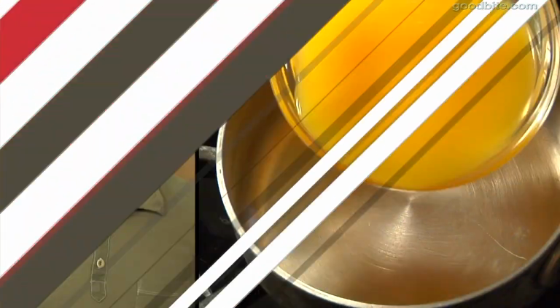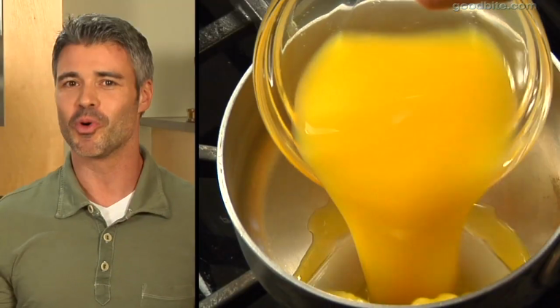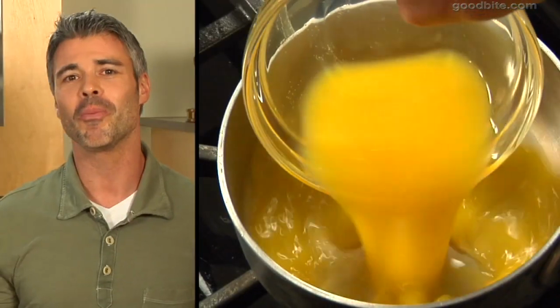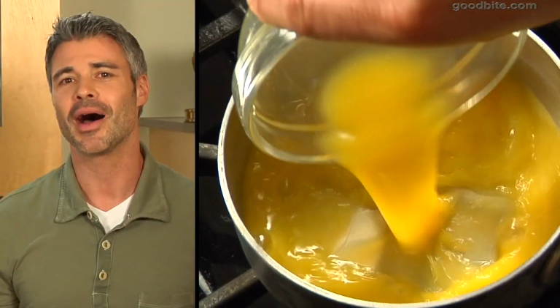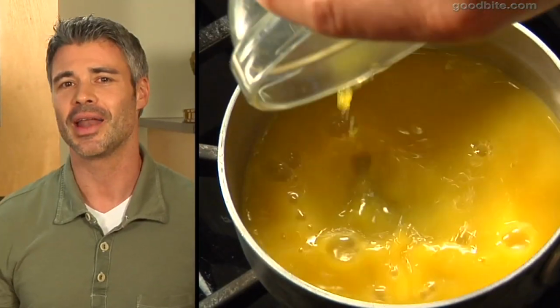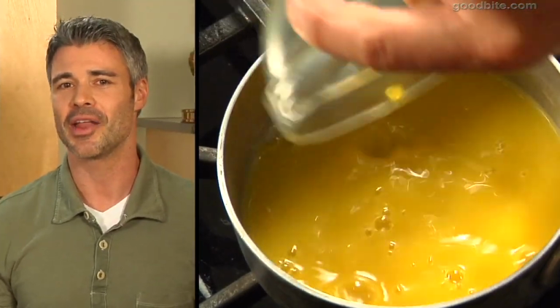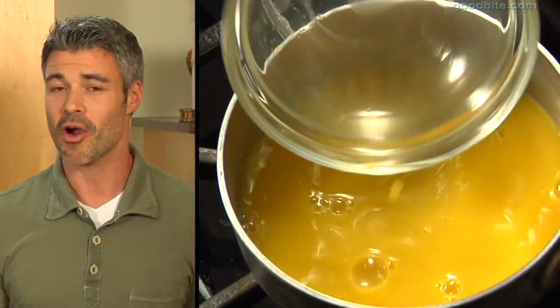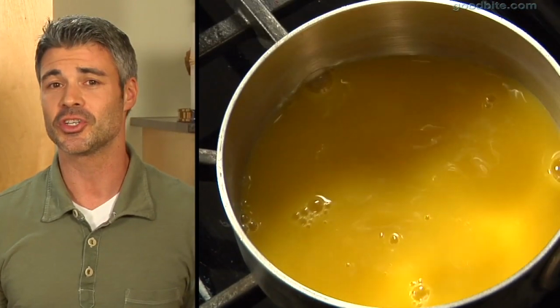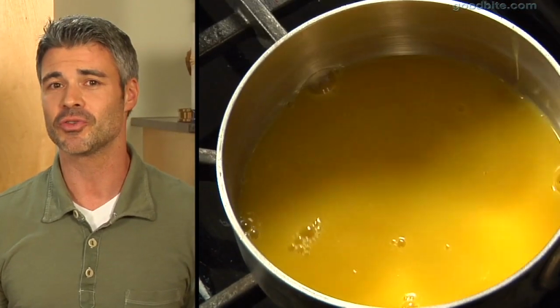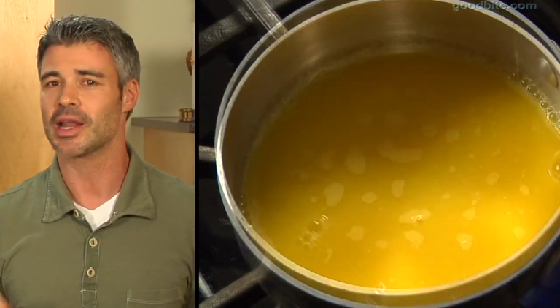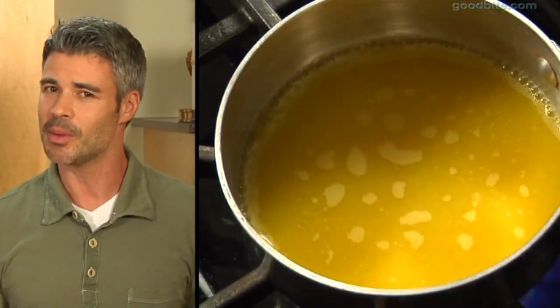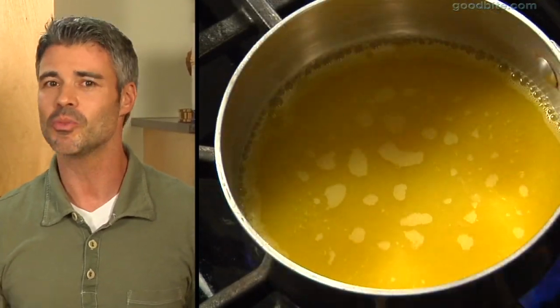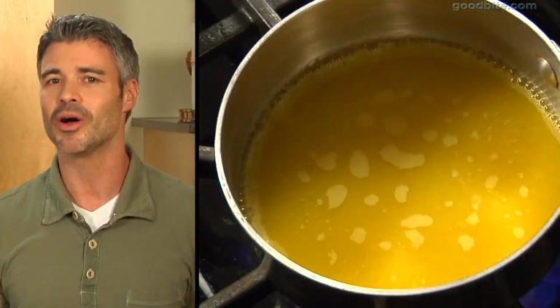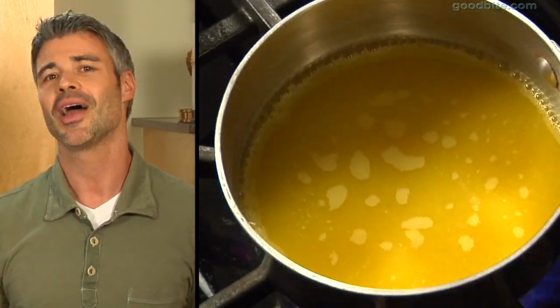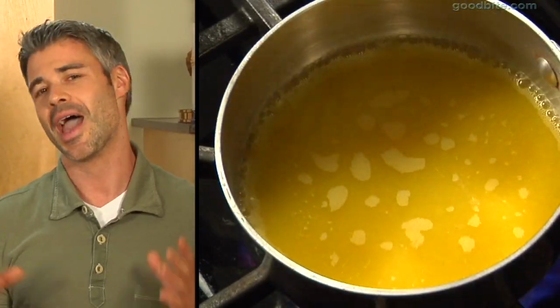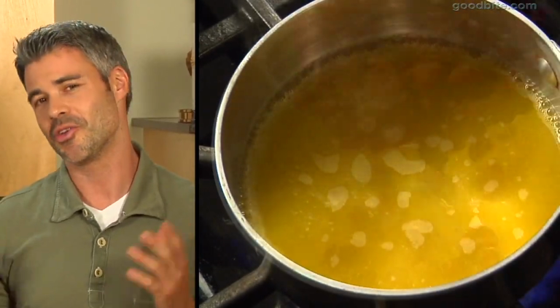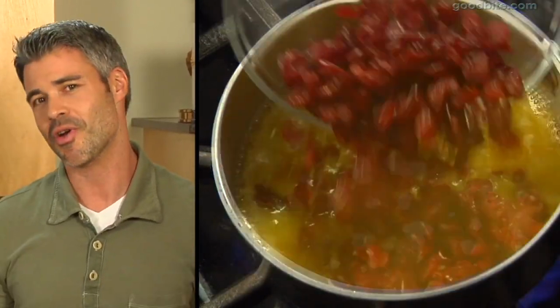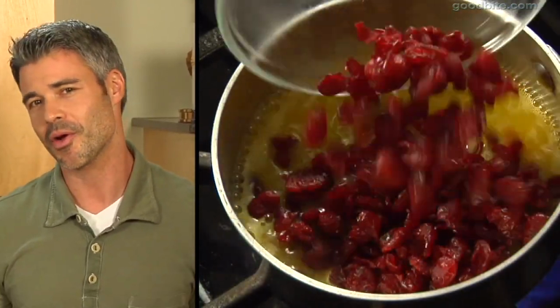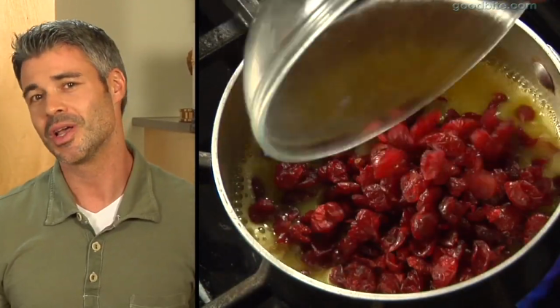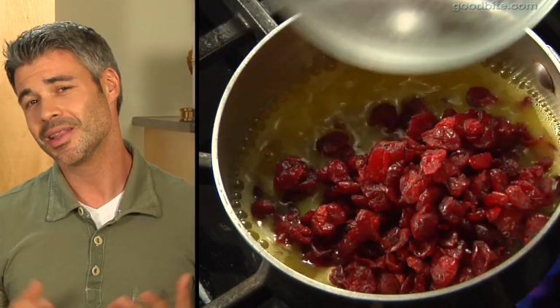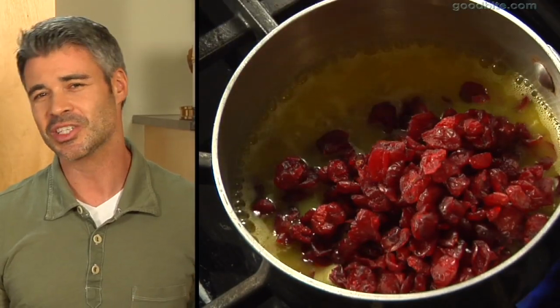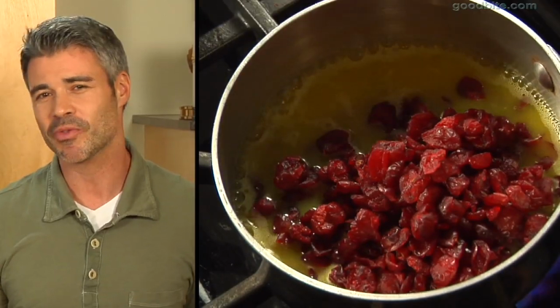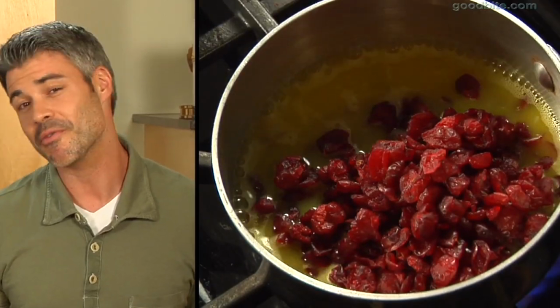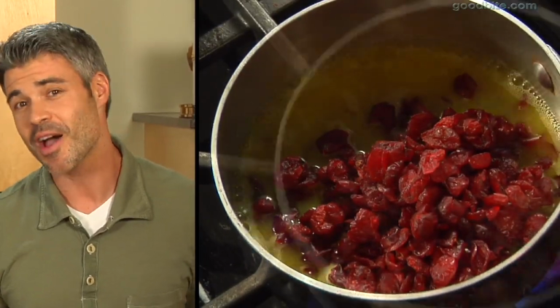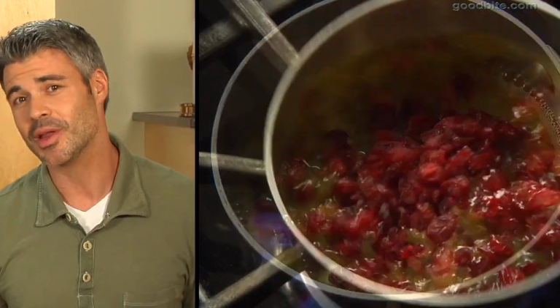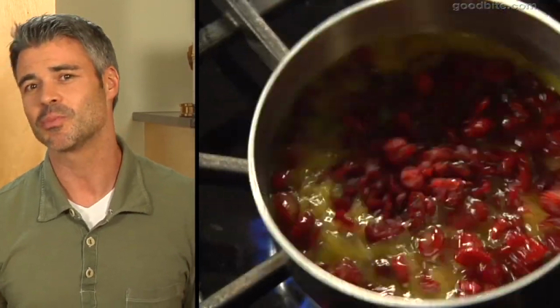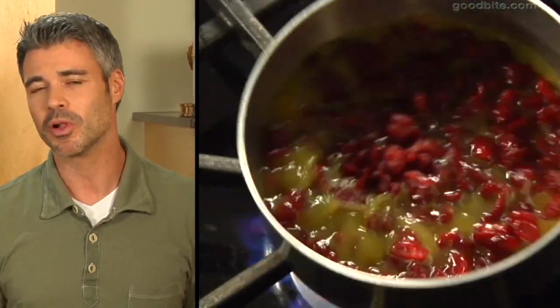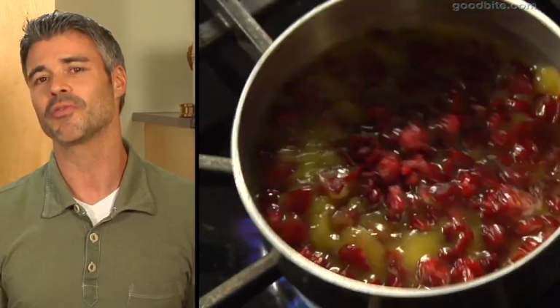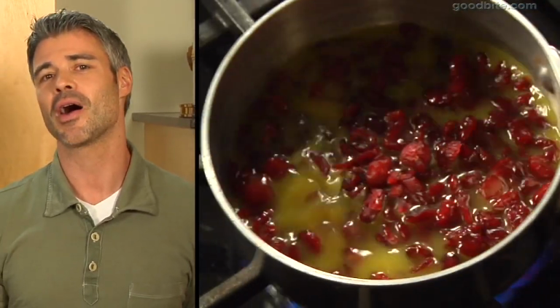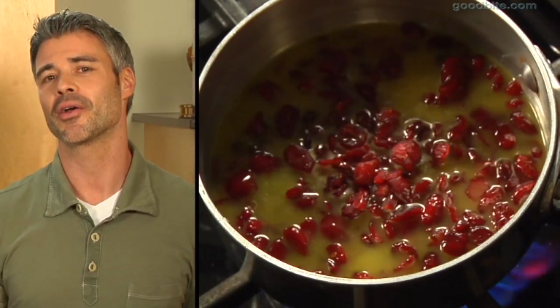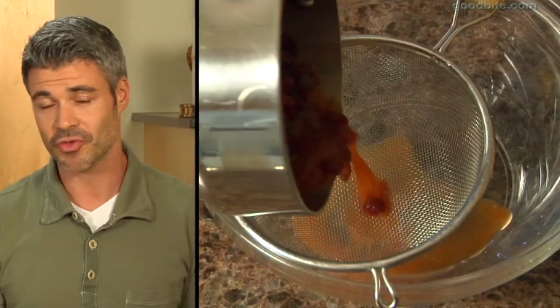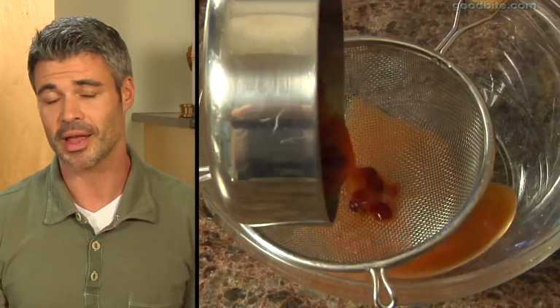Get a small pot and add your orange juice. Let it come to a boil, then add your cranberries. Let it simmer for about five minutes, then pull it off the fire and strain it.